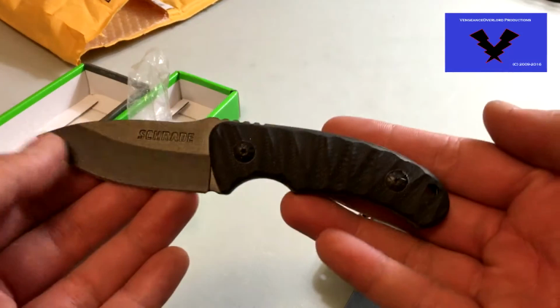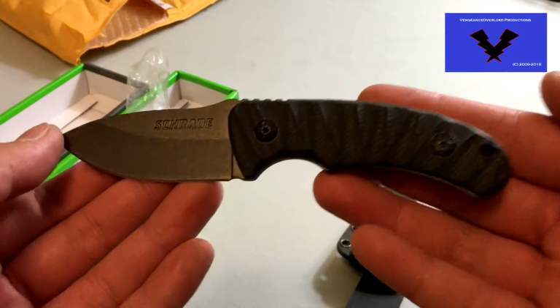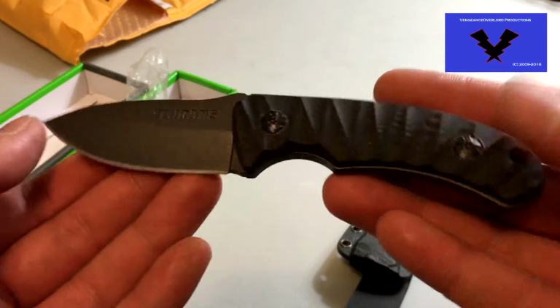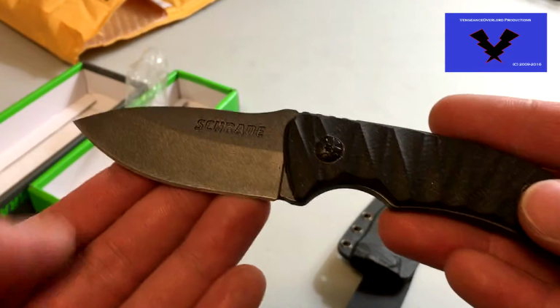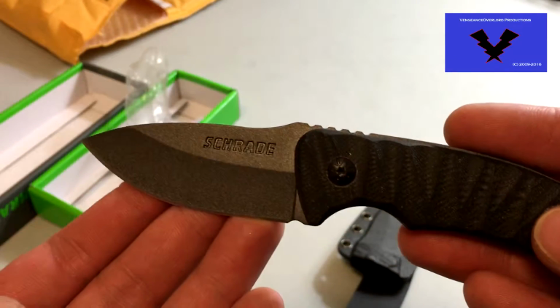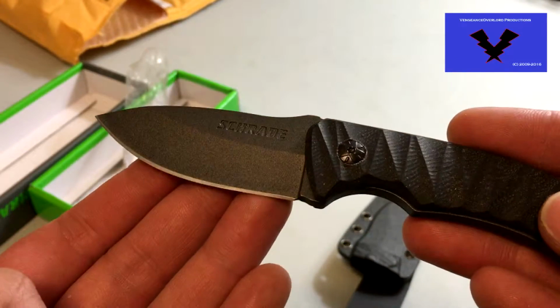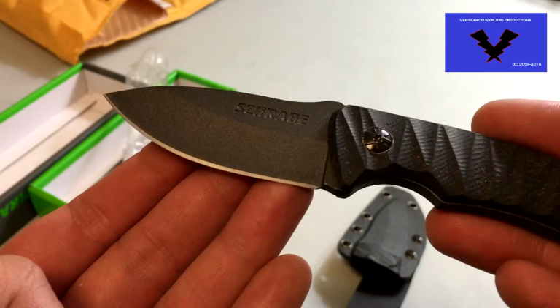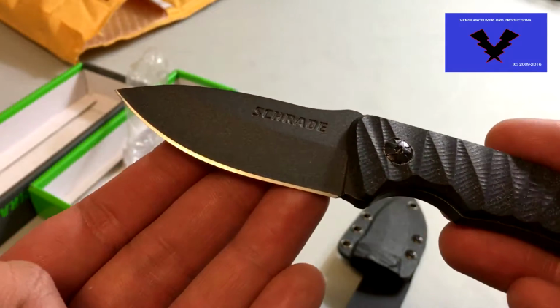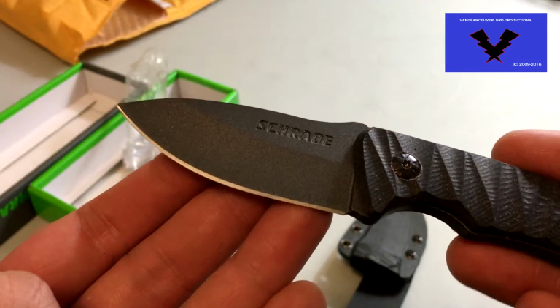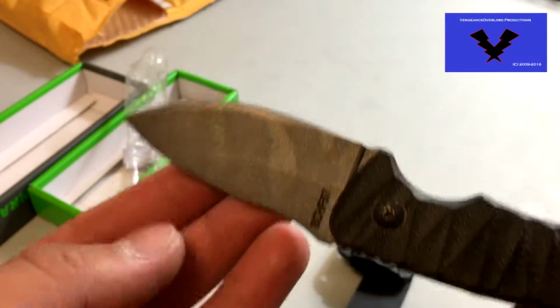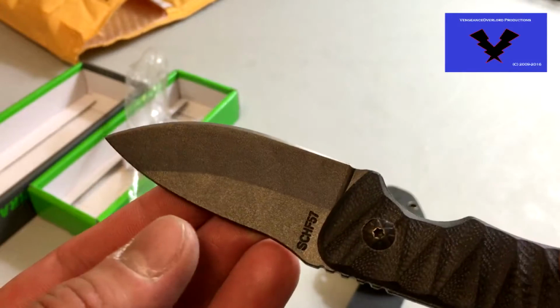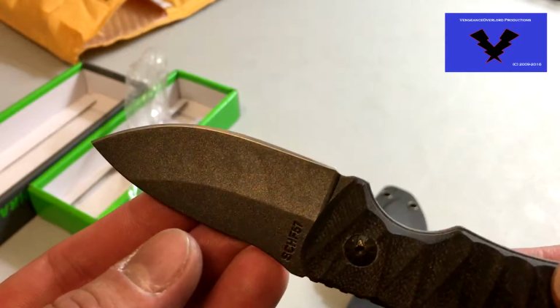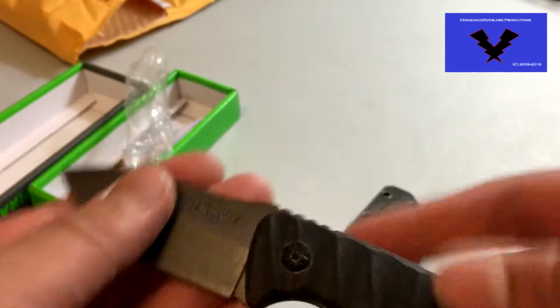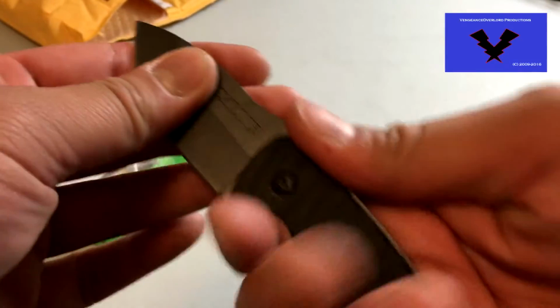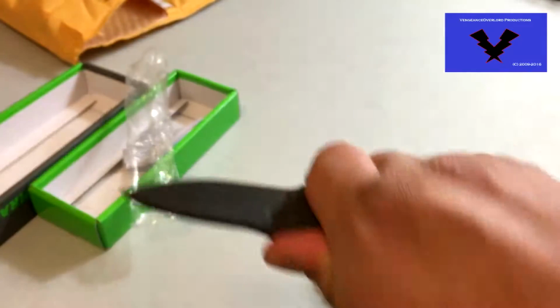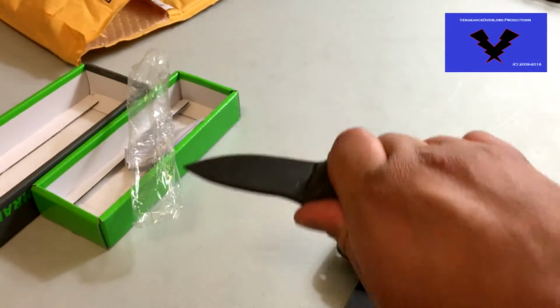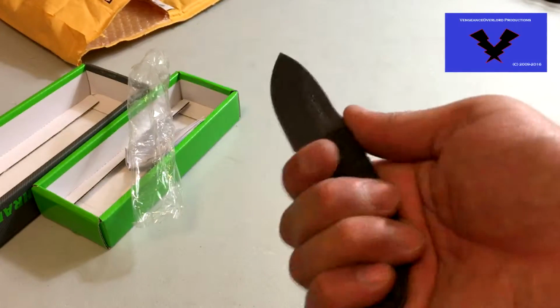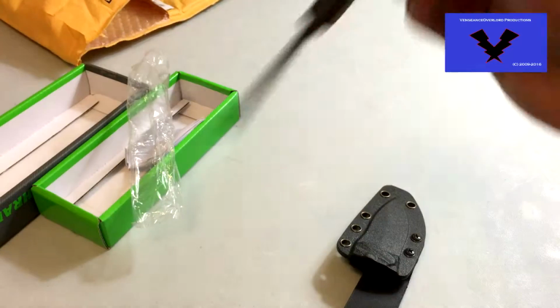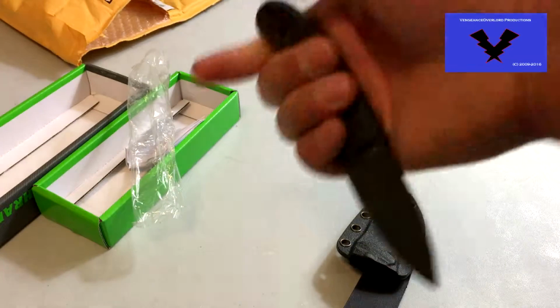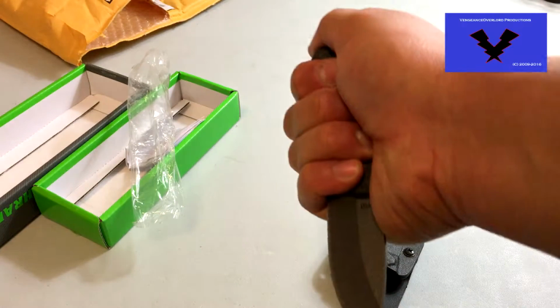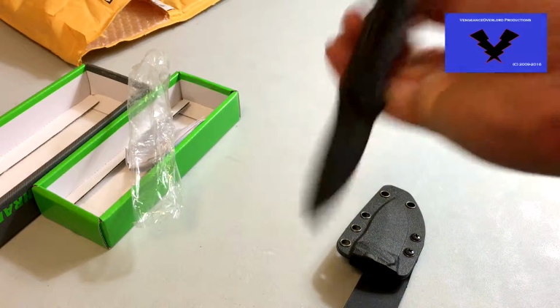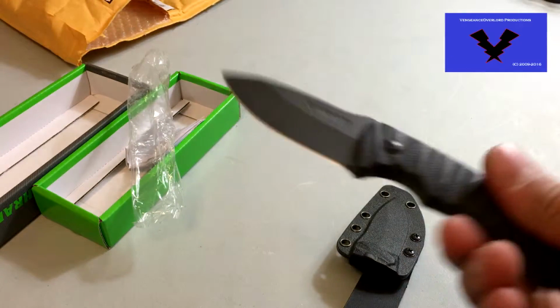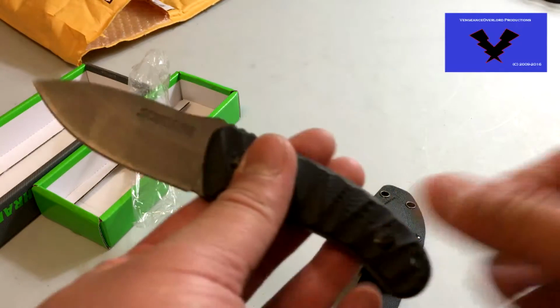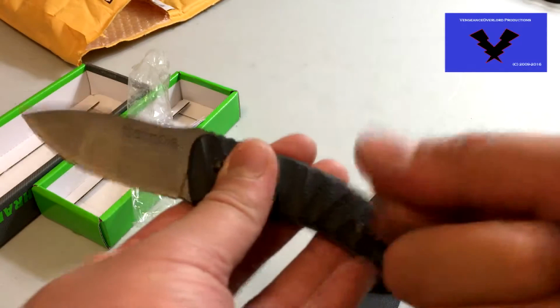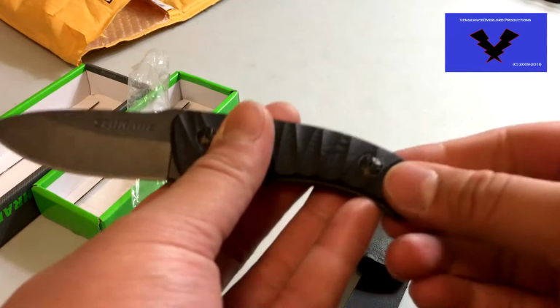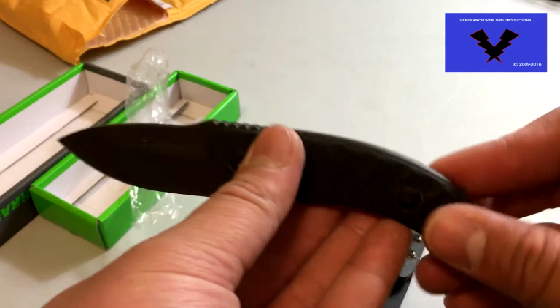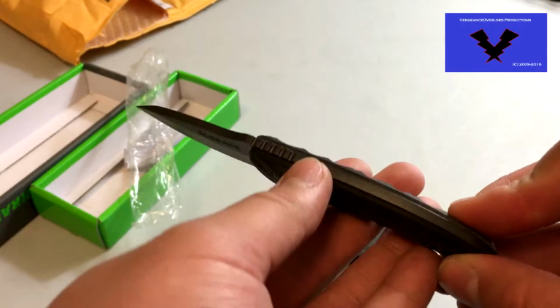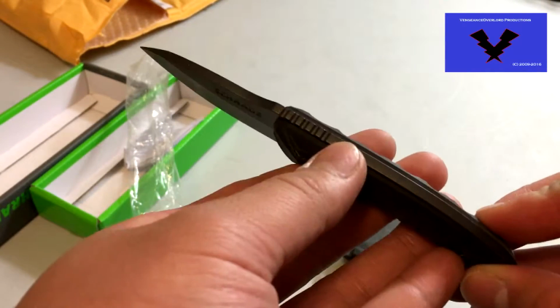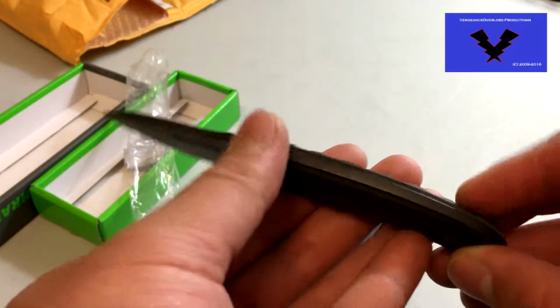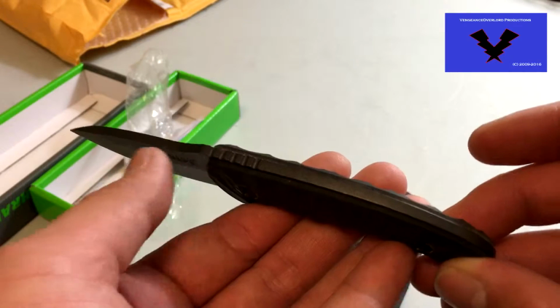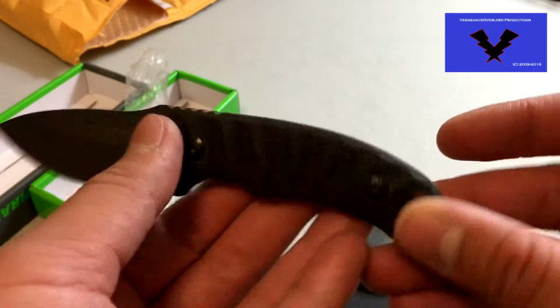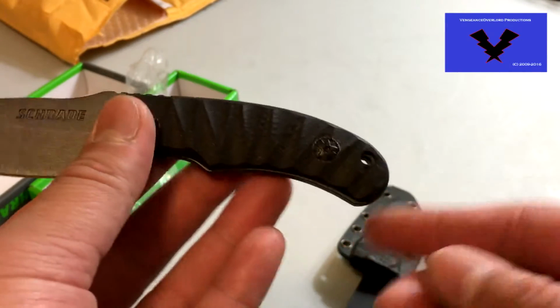This is it here. It came sharp-ish out of the box. I tried to sharpen it, but I think I messed it up even more. So I might have to find somebody who can sharpen it perfectly for me. I've been using it for a few weeks now — almost like two months now since I first received it.